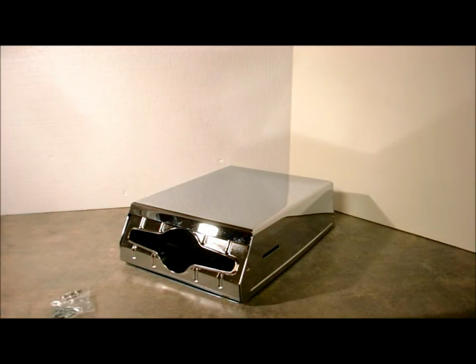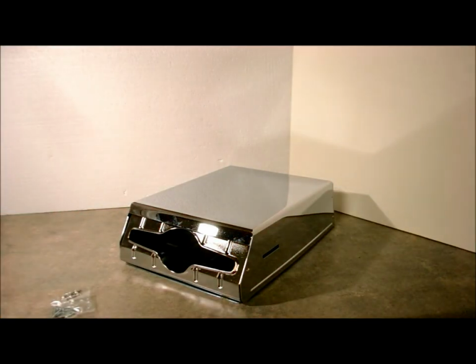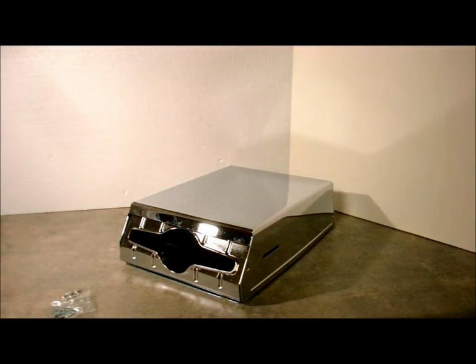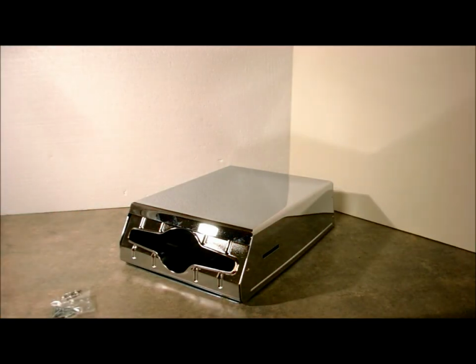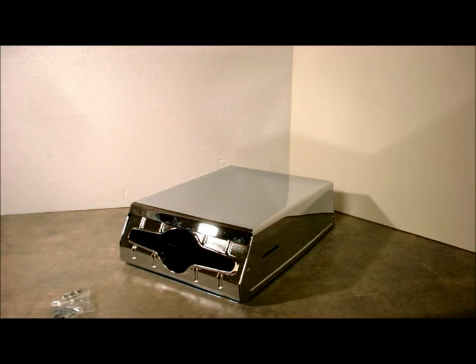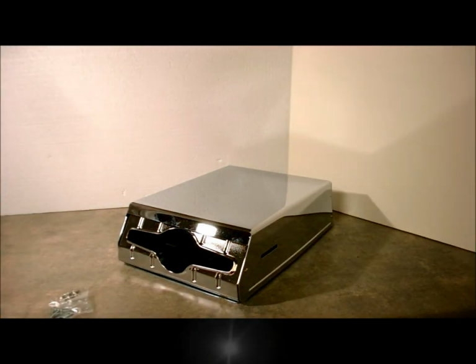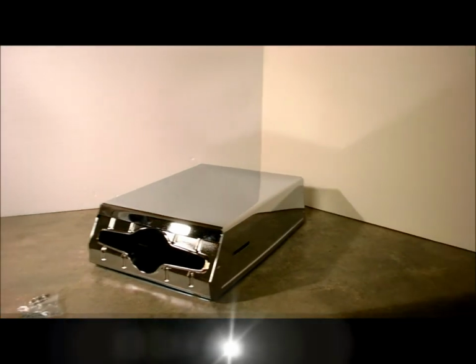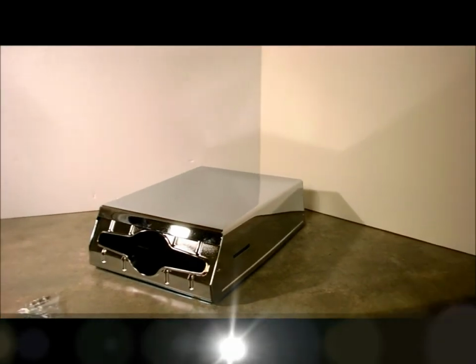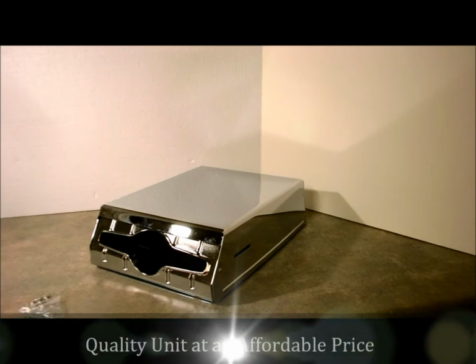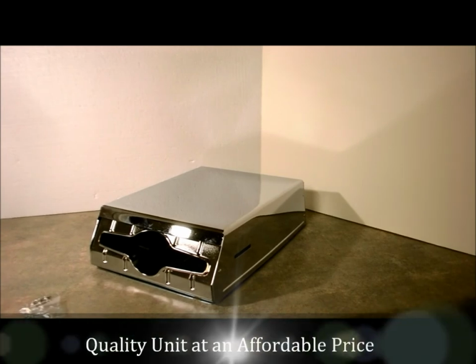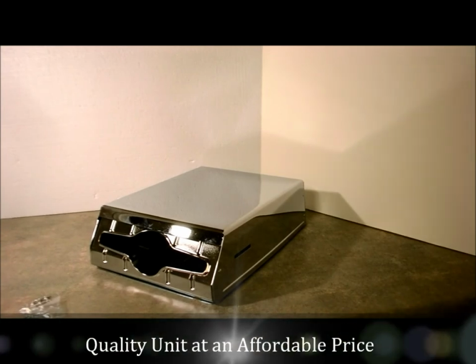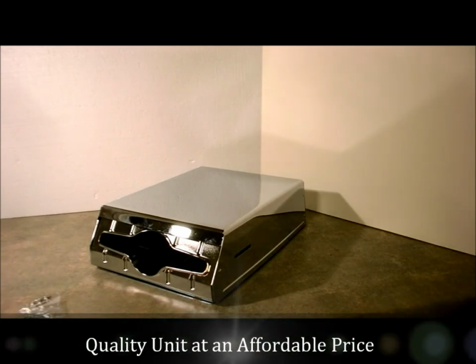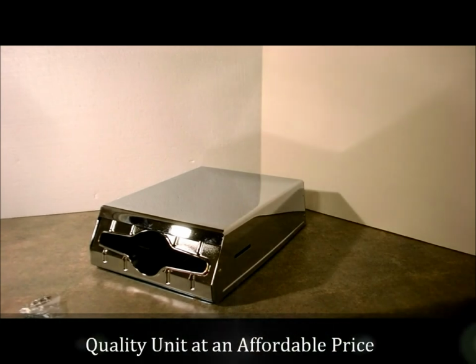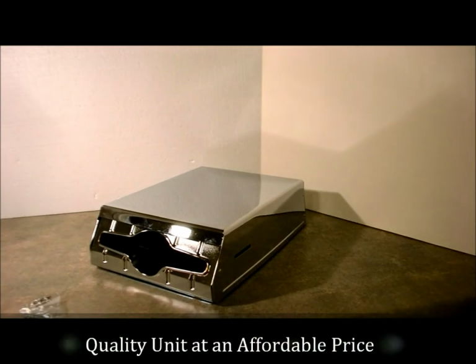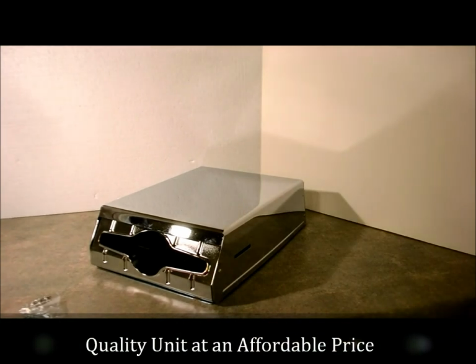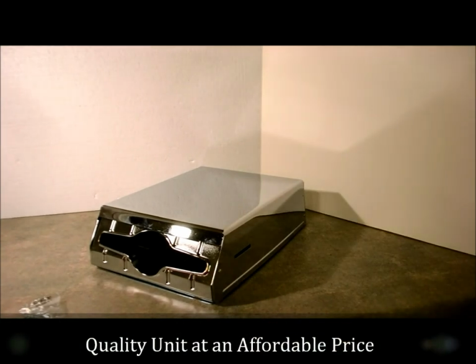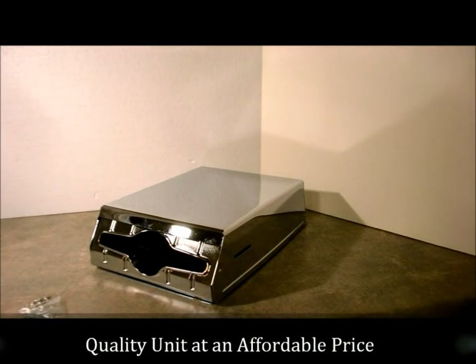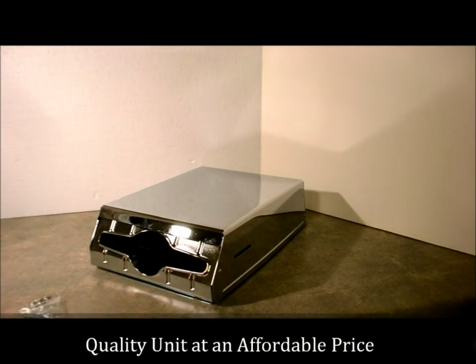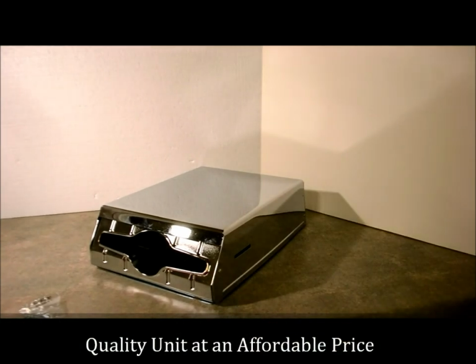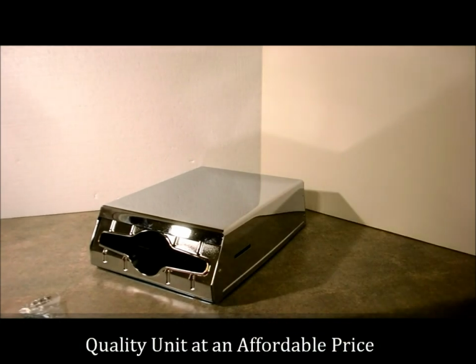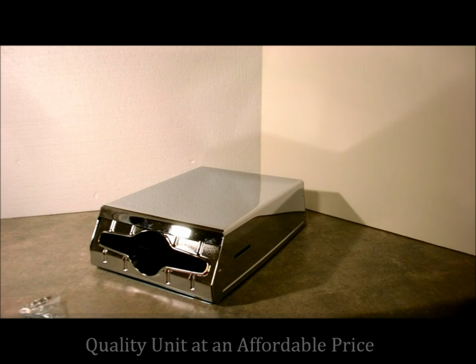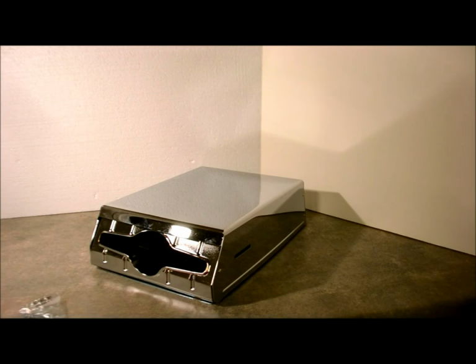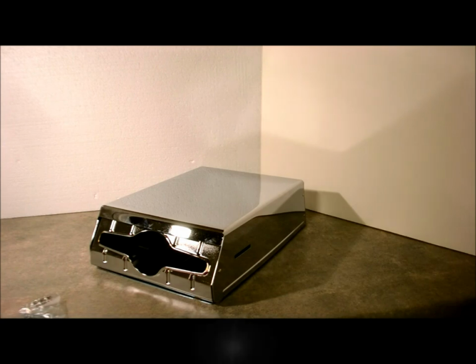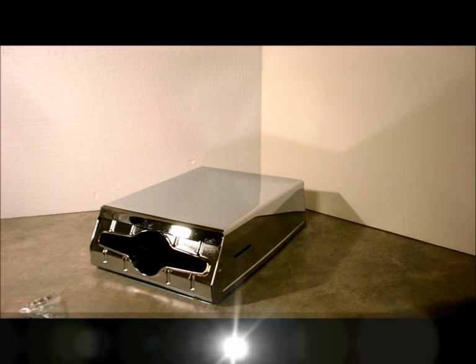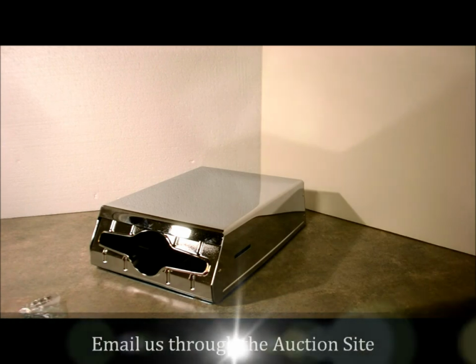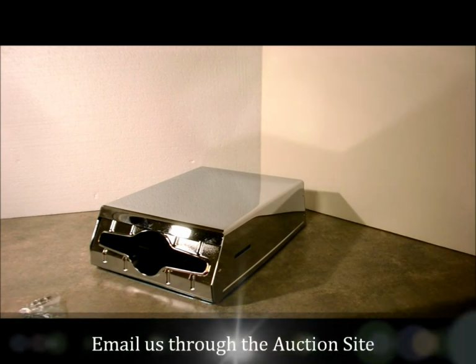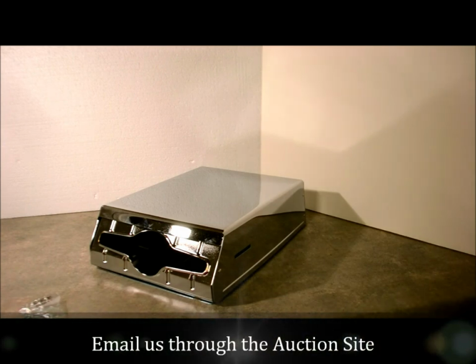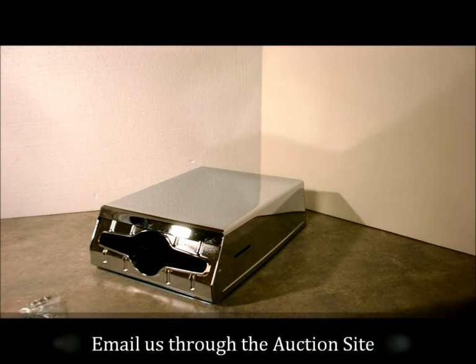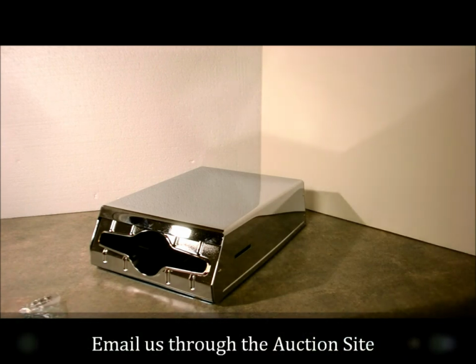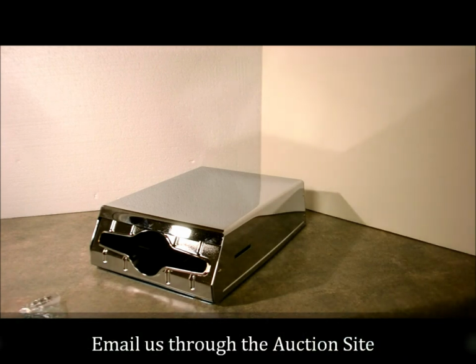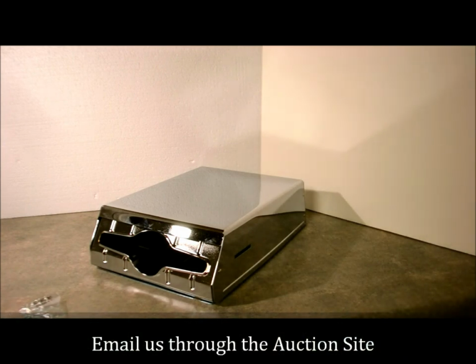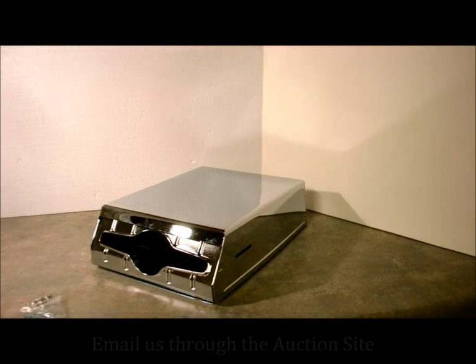Shipping varies by location, but it's a wonderful unit at a super price. Why go to retail when you can get from a wholesaler? If you have any questions, email me. Otherwise, happy bidding. Thanks for watching.